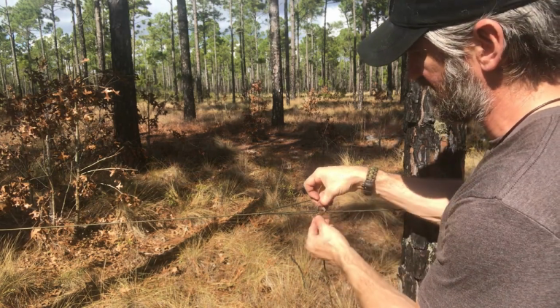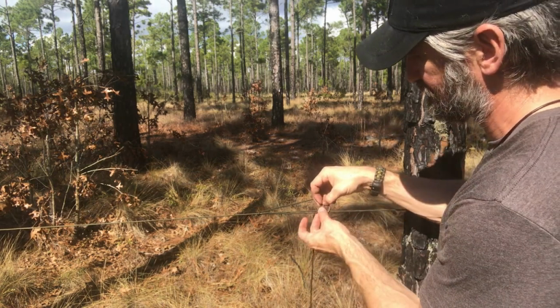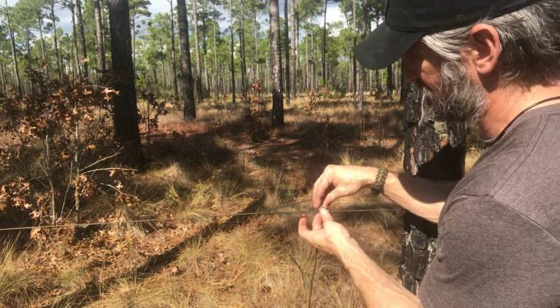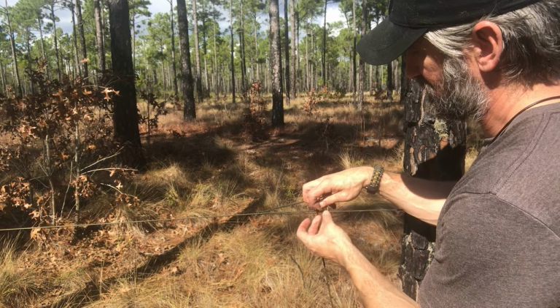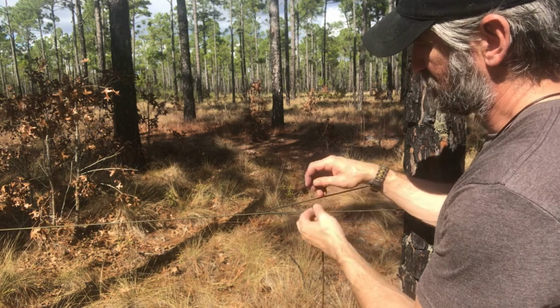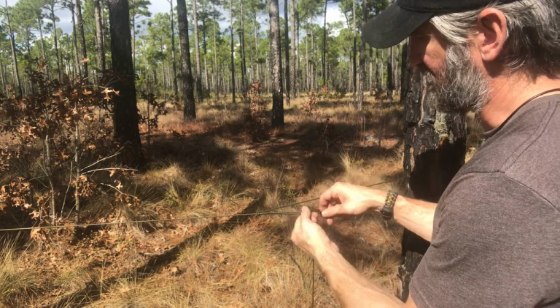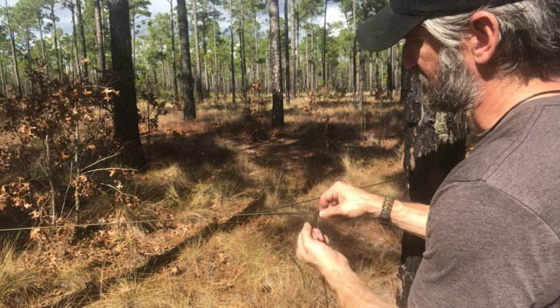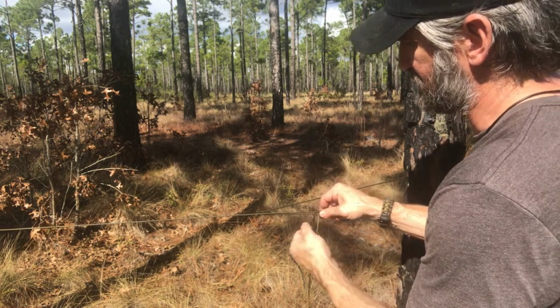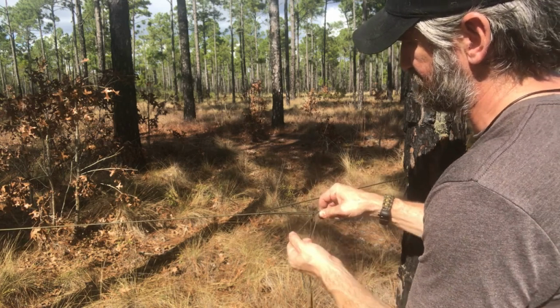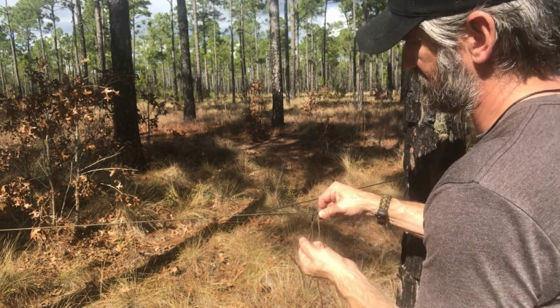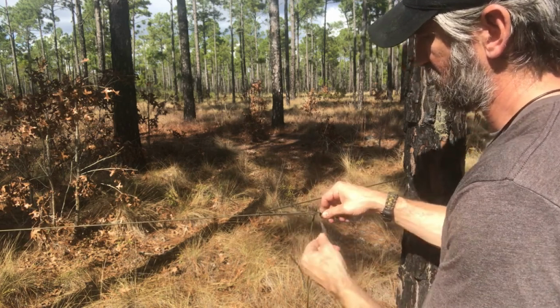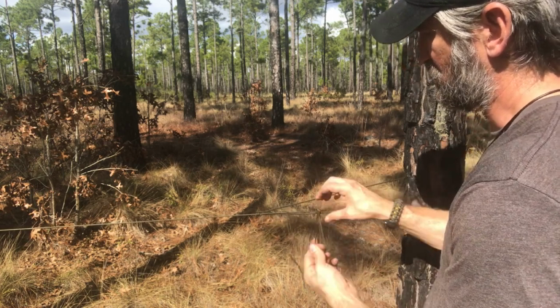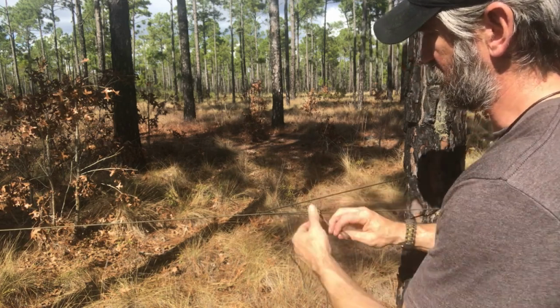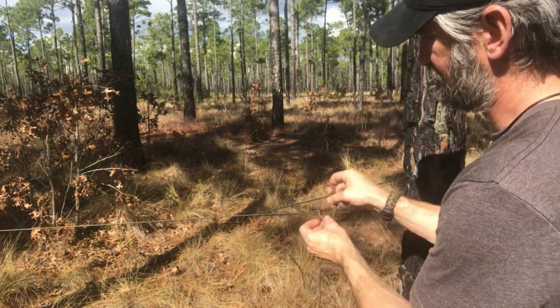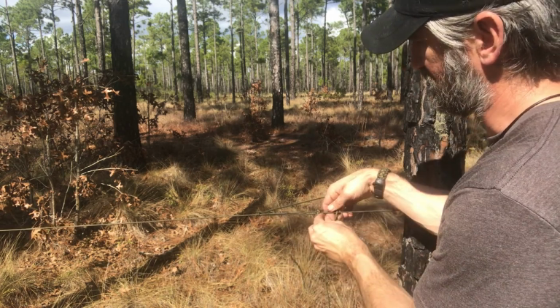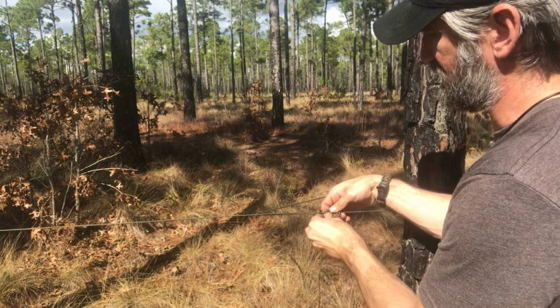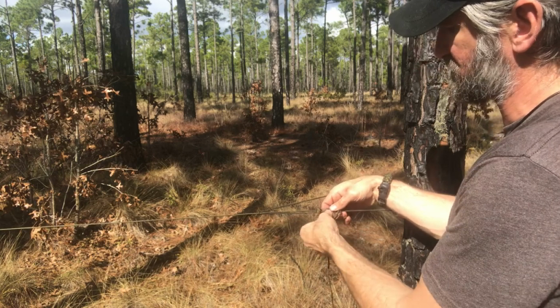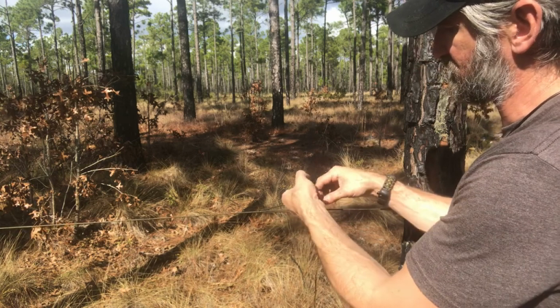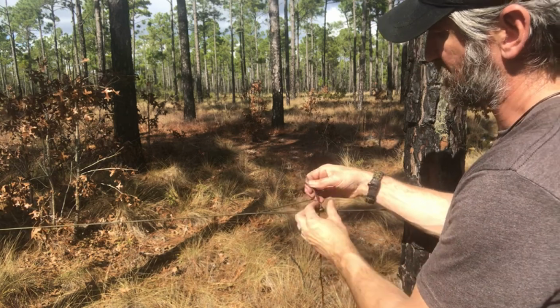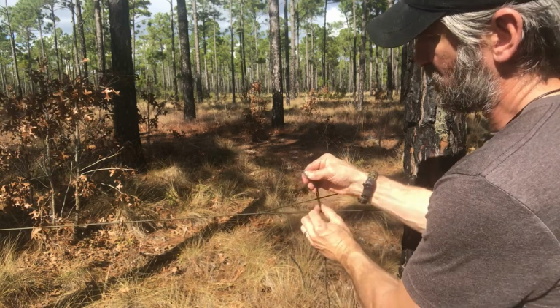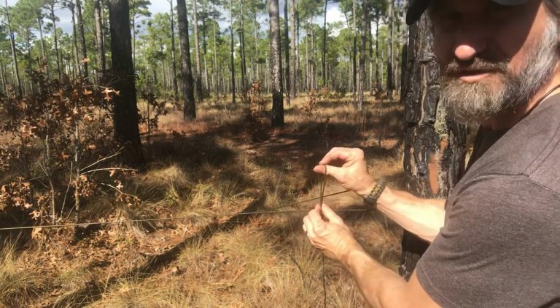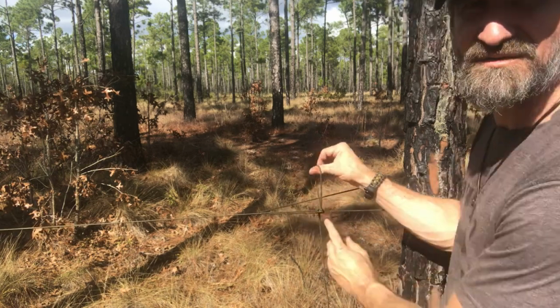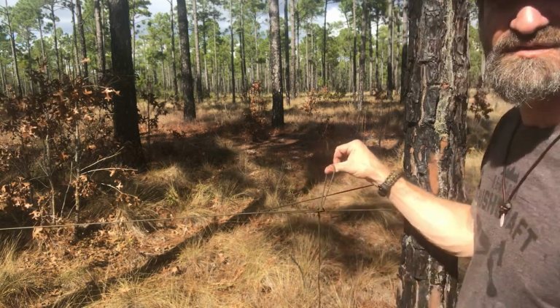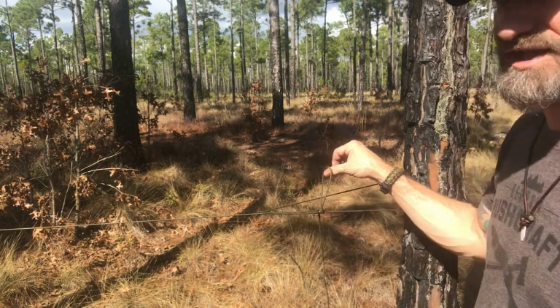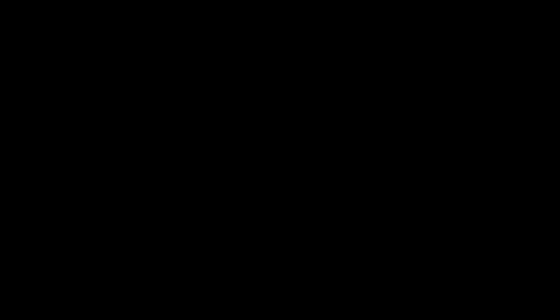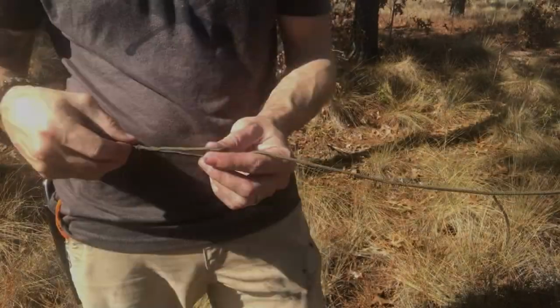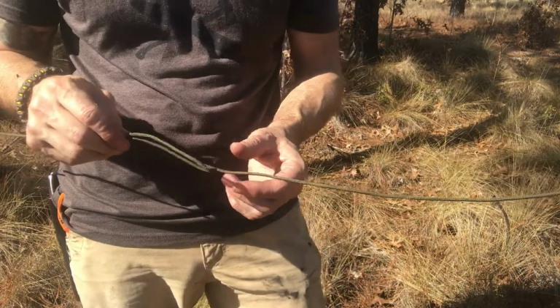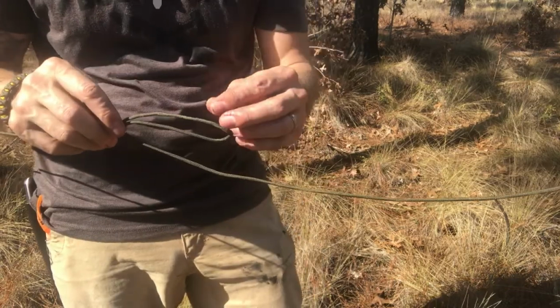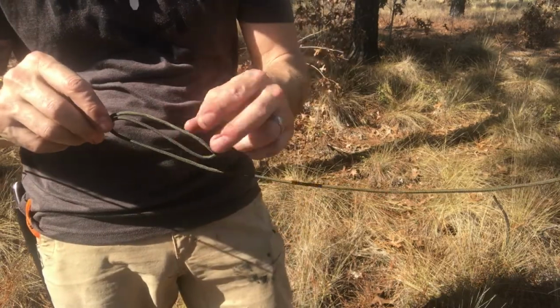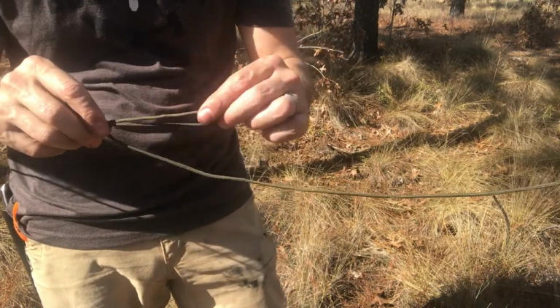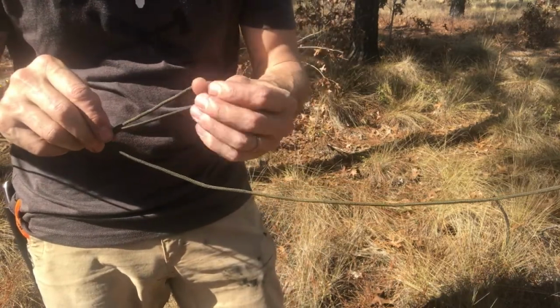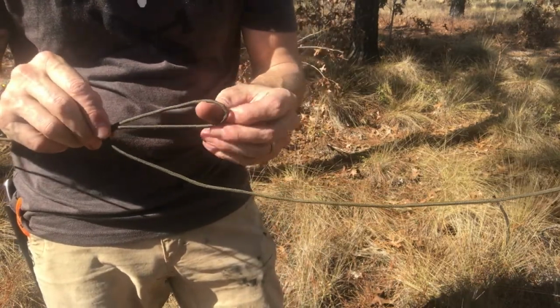Then I can come in here throwing my half hitch on a quick release, or throwing two half hitches on a quick release — whatever you want to do to finish that off. All right, let's do this close-up here.